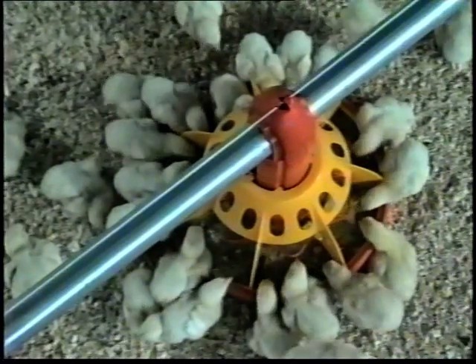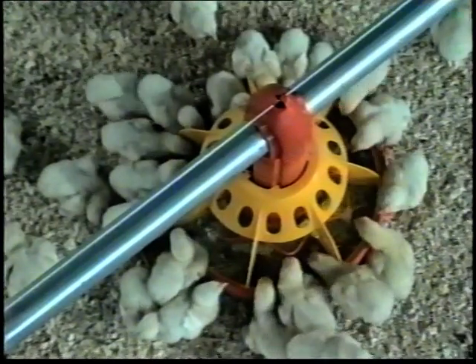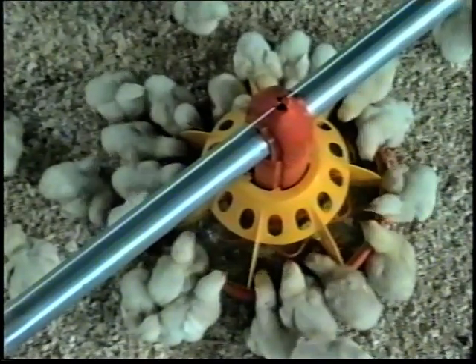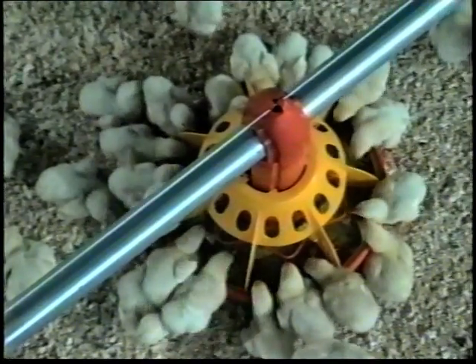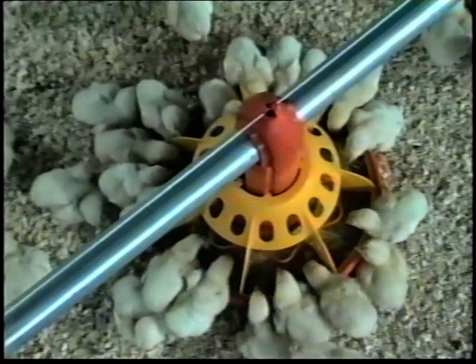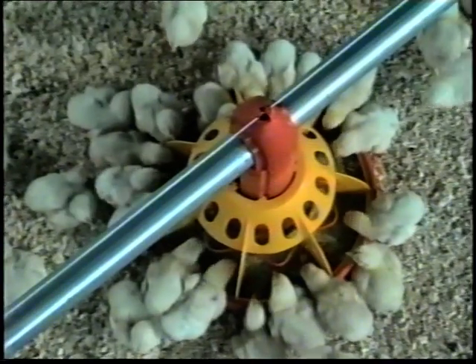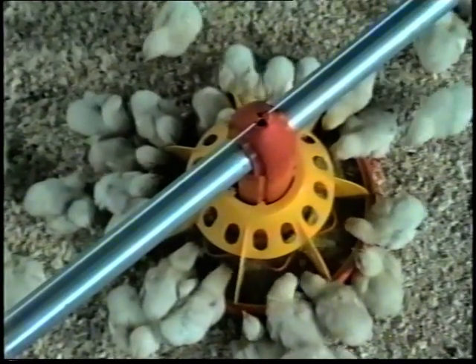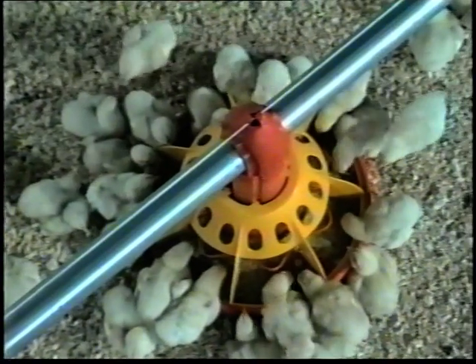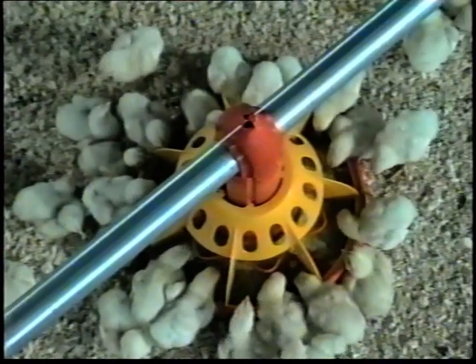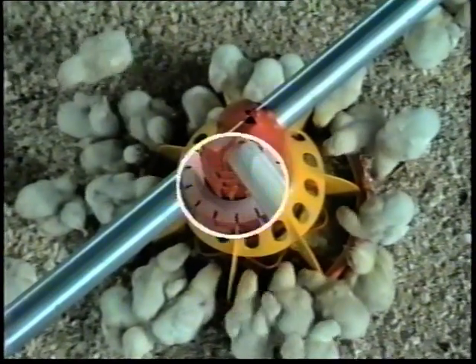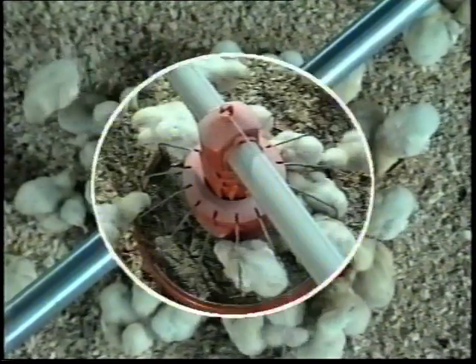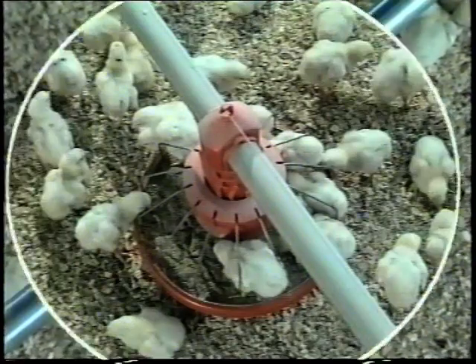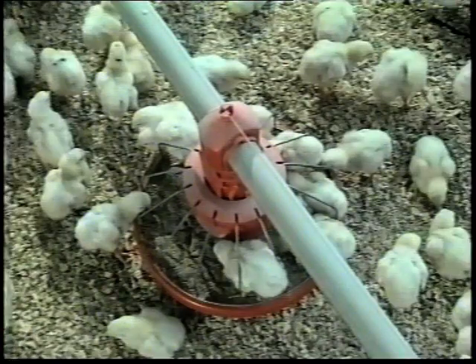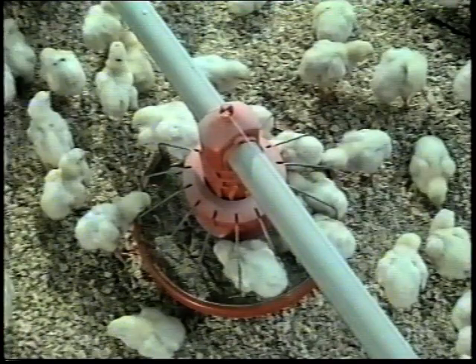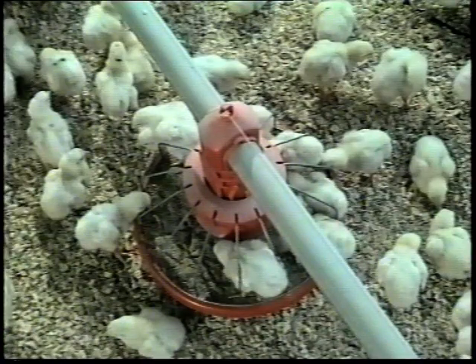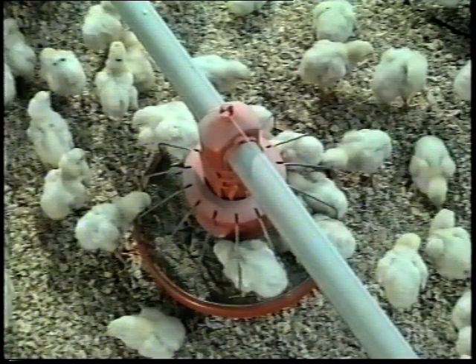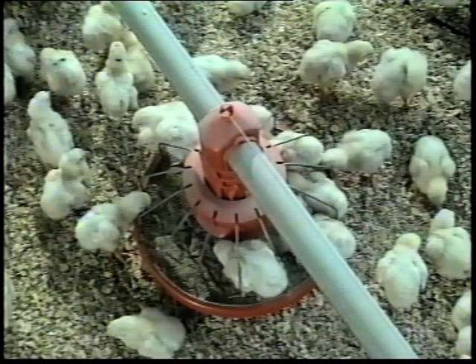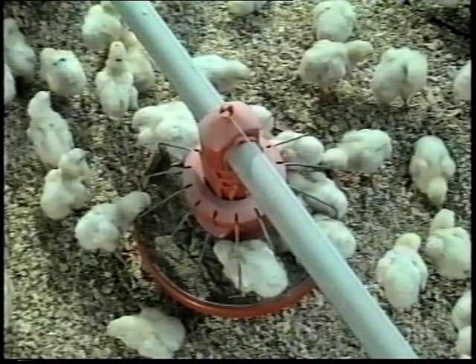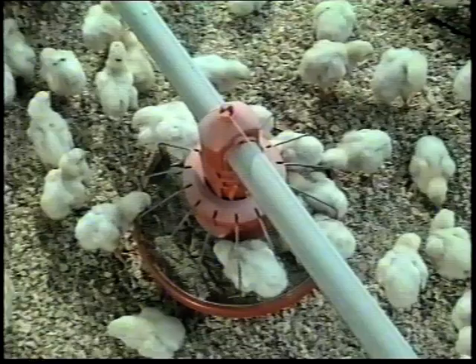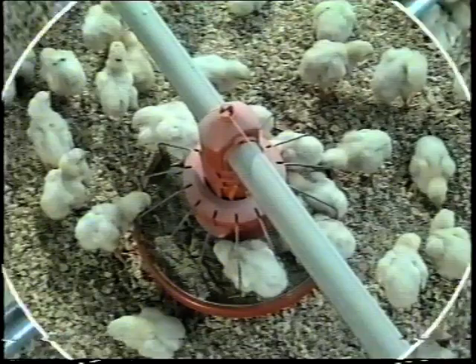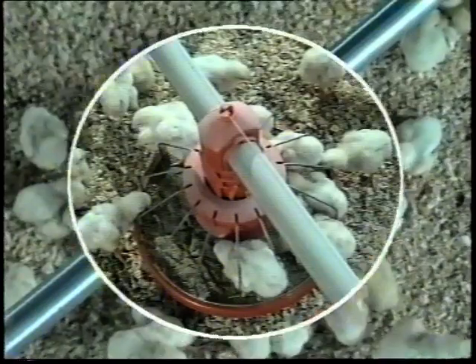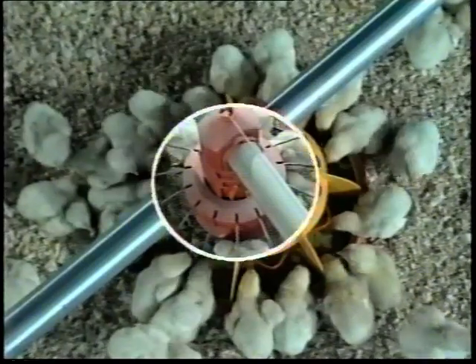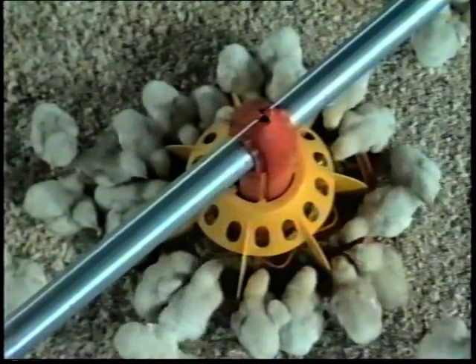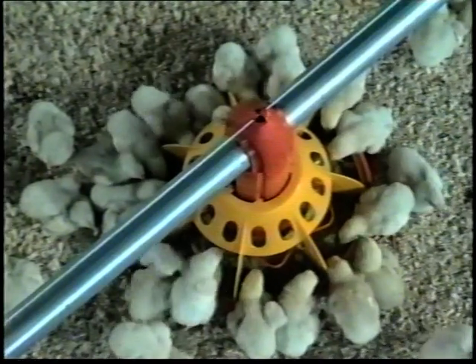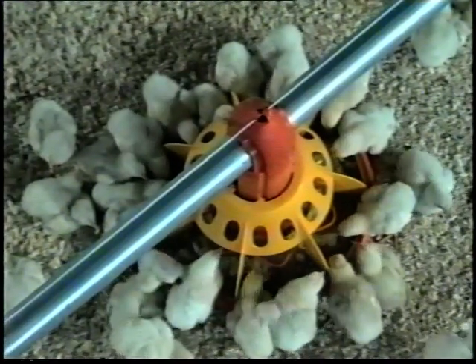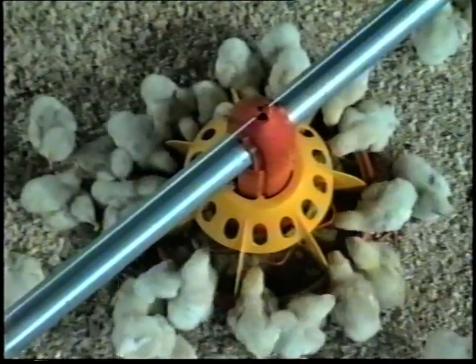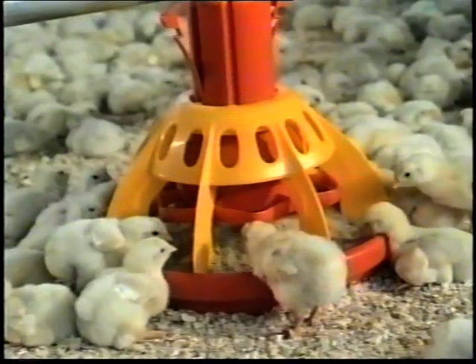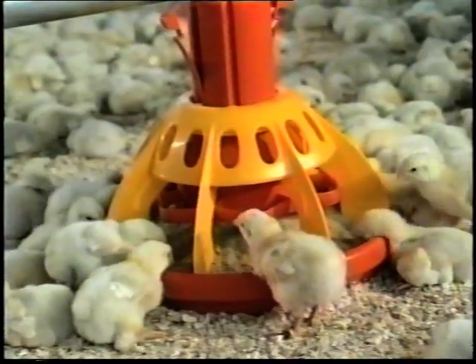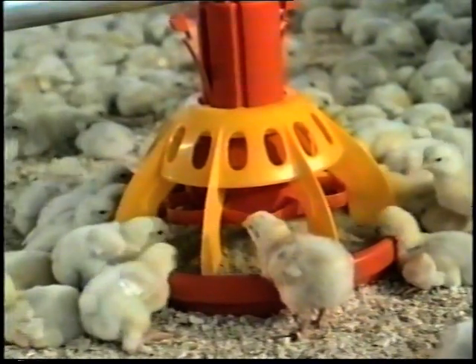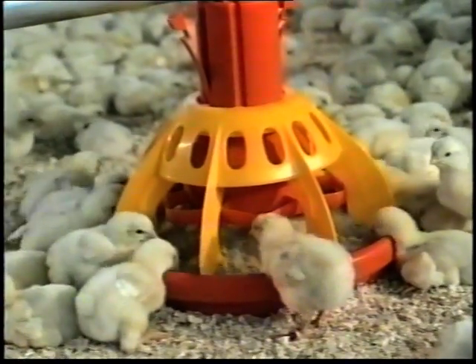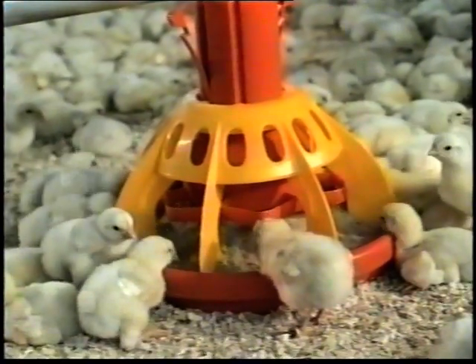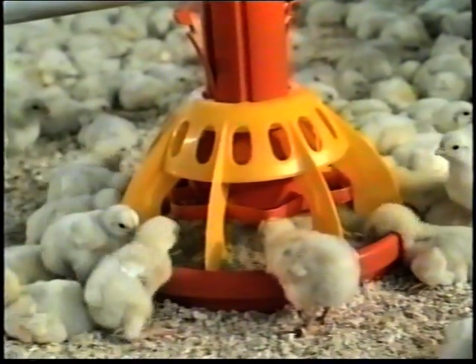The problems arising from soiling within the pan are already well known. Leo teaches them to feed from outside the pan without restricting feed access.